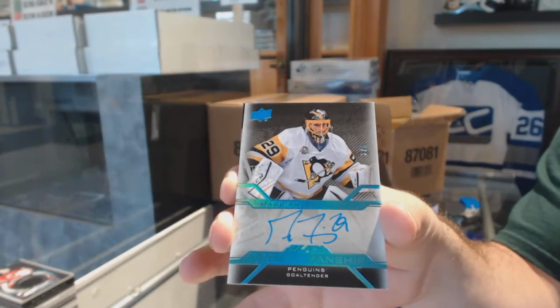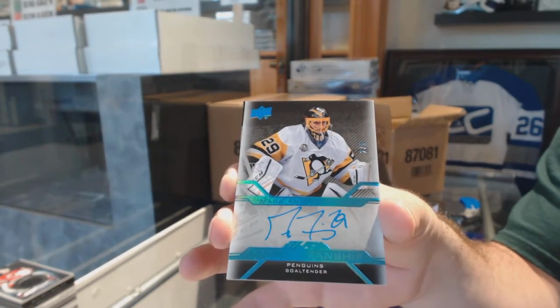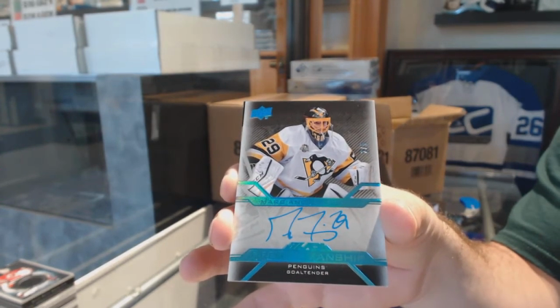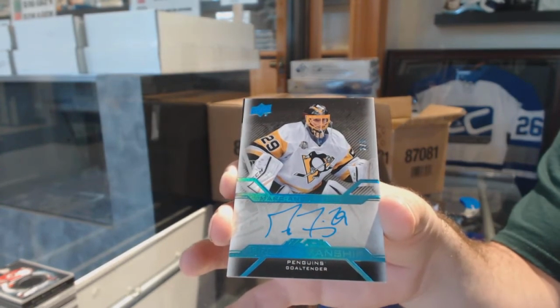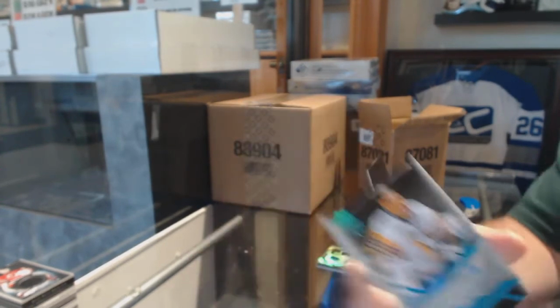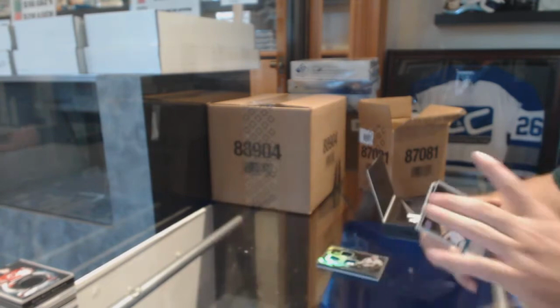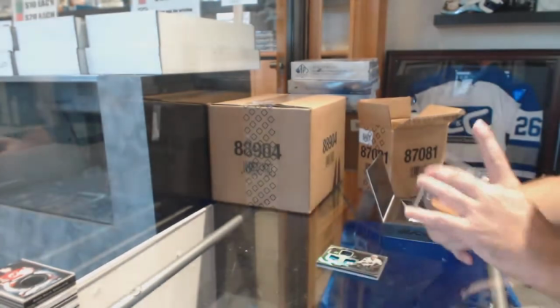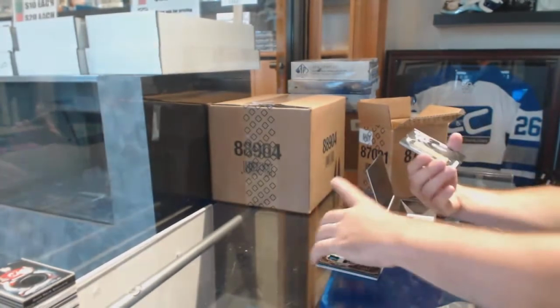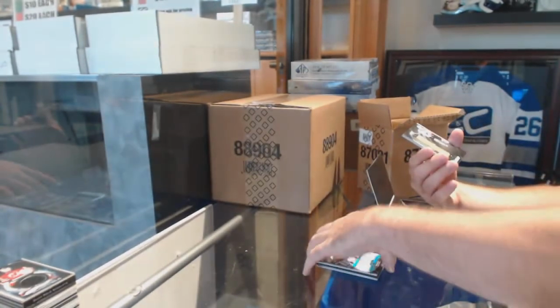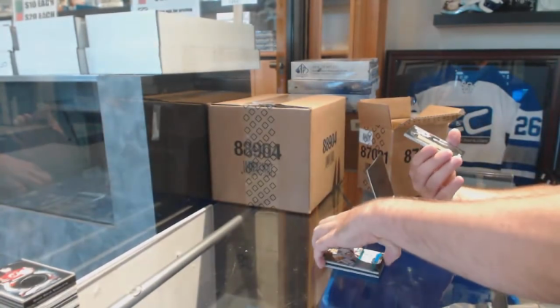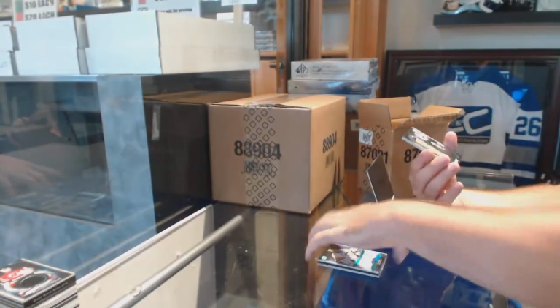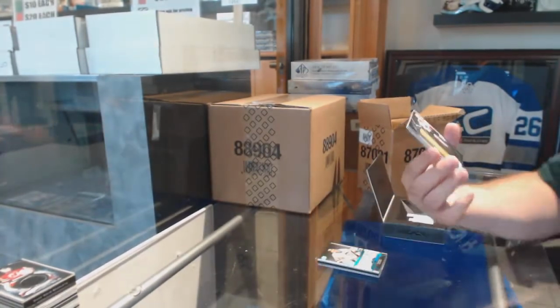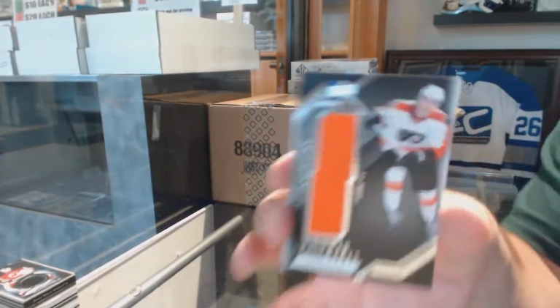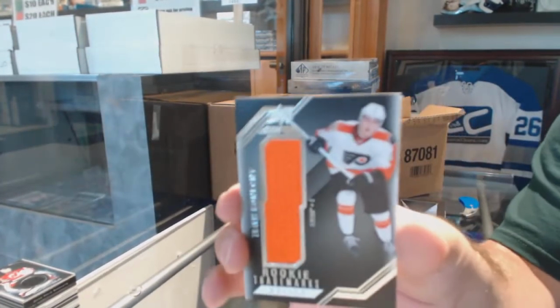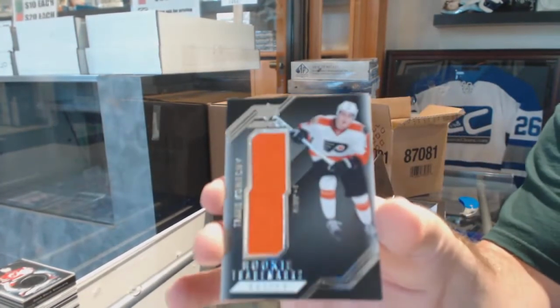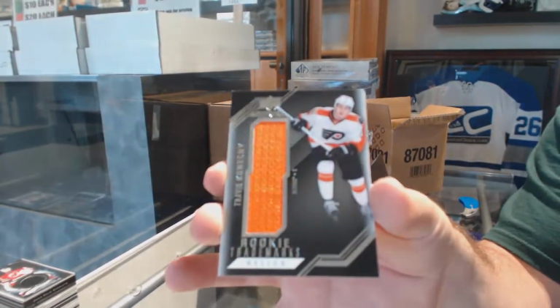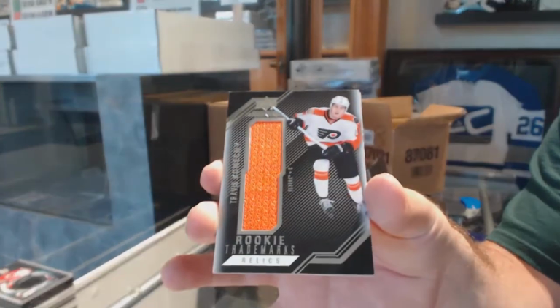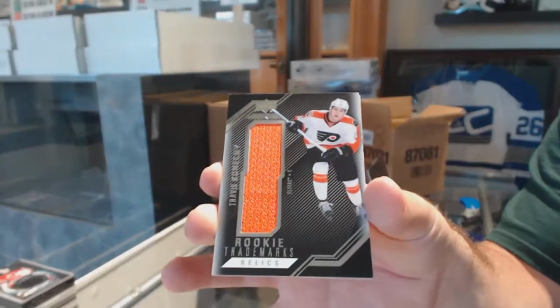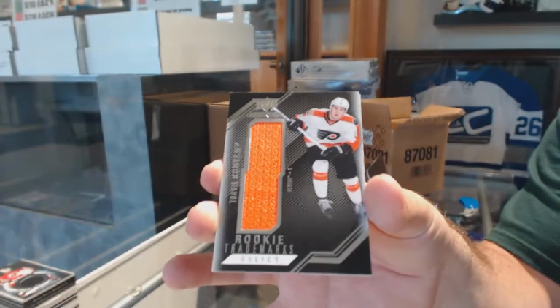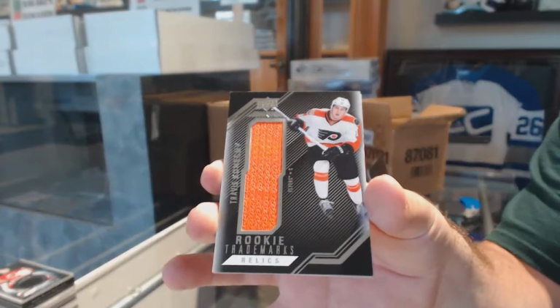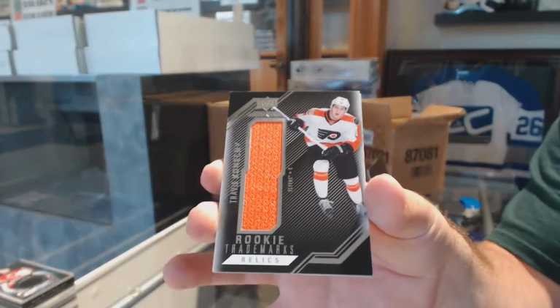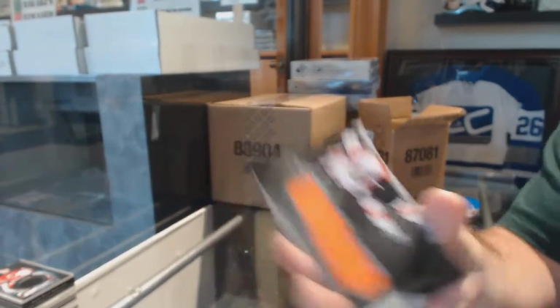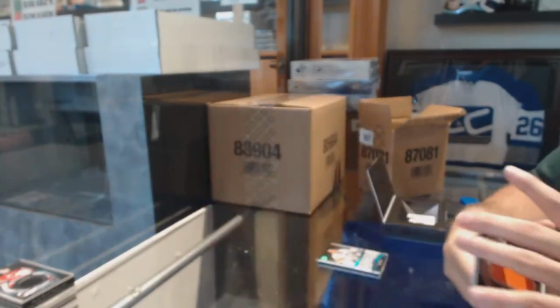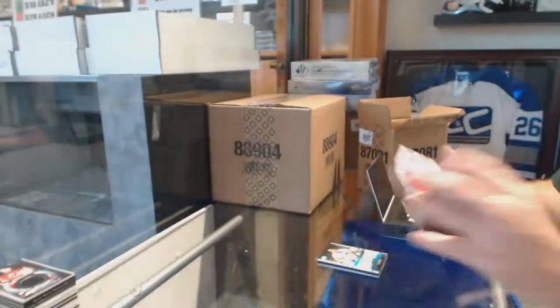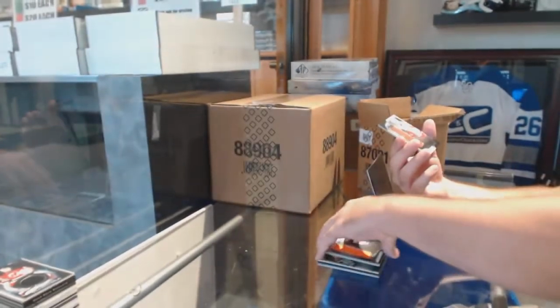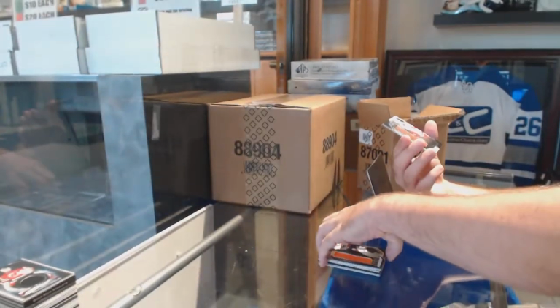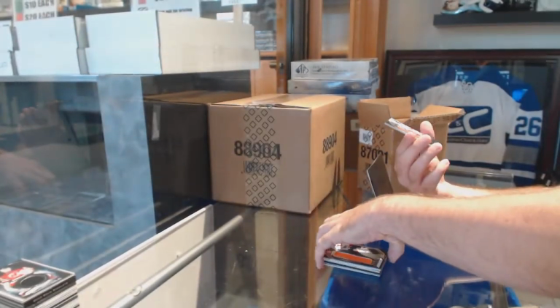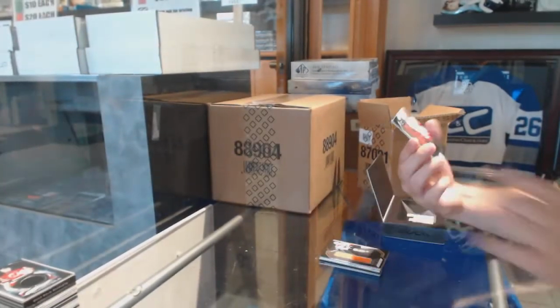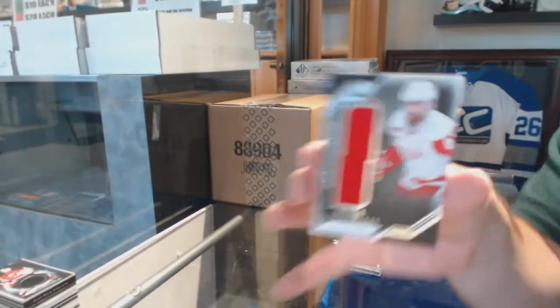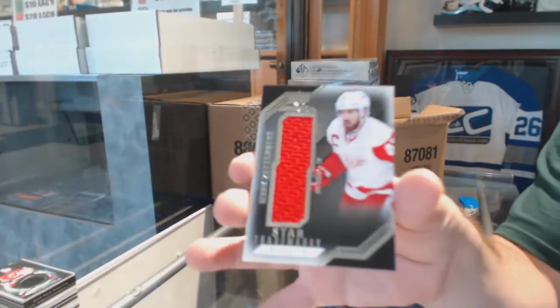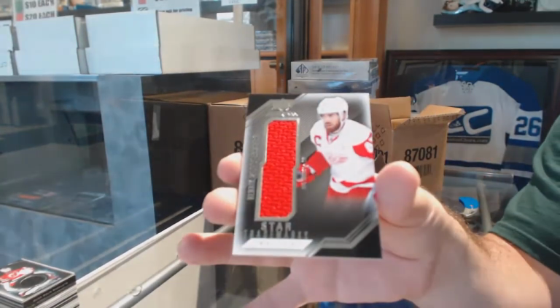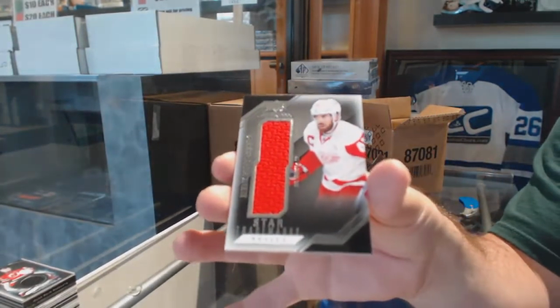That's pretty sweet. For the Flyers, Travis Konecny, Rookie Trademarks. And we've got for the Red Wings, Henrik Zetterberg.